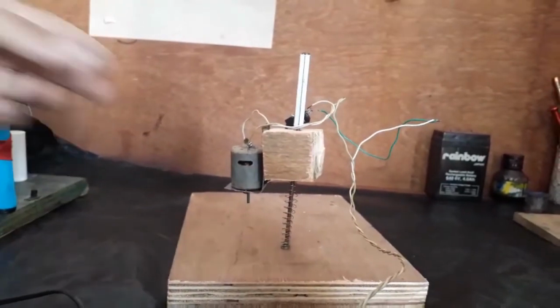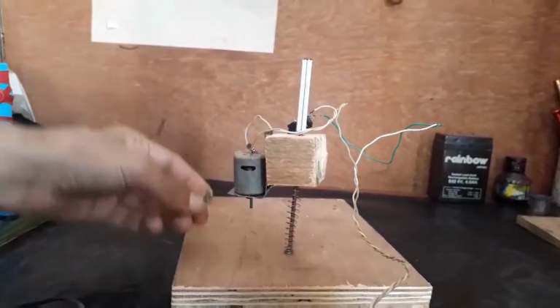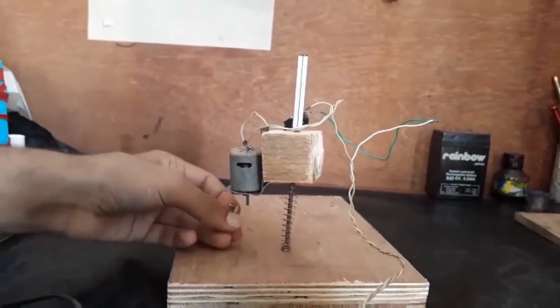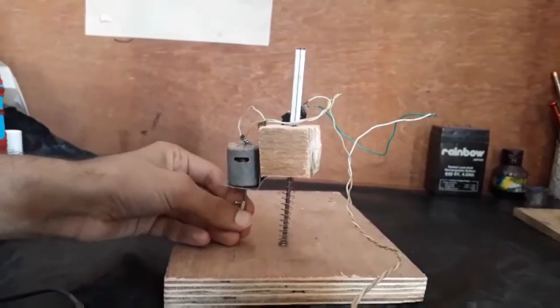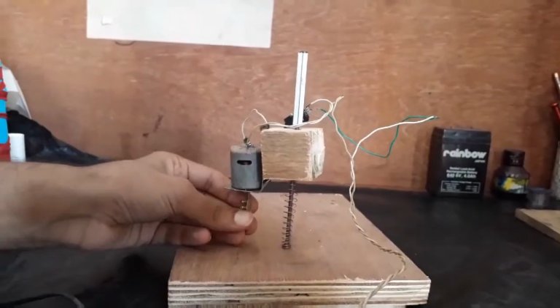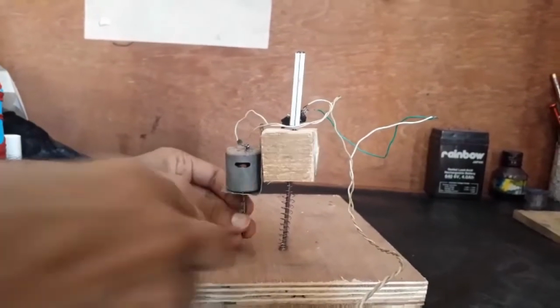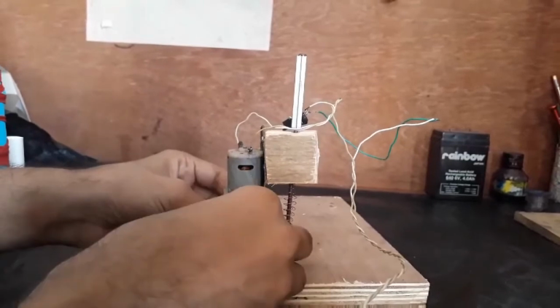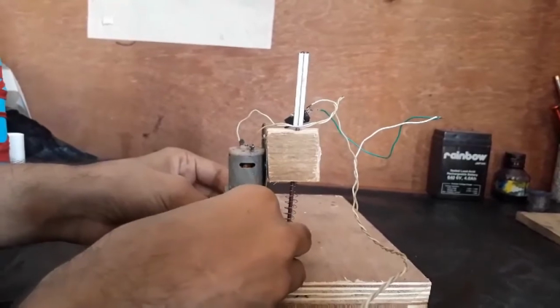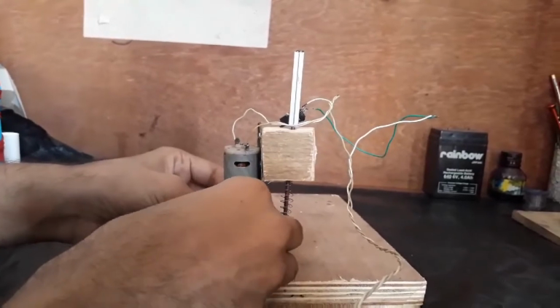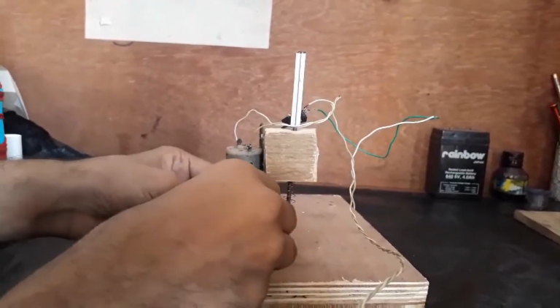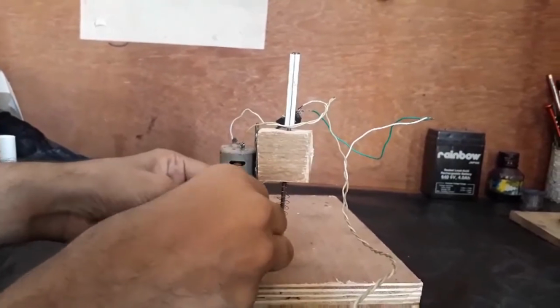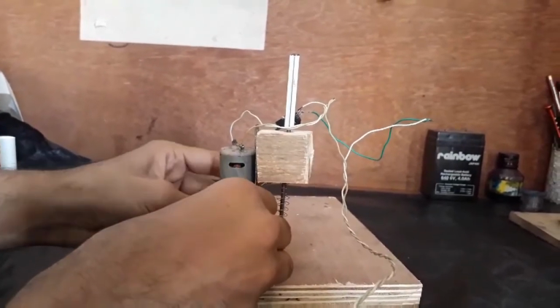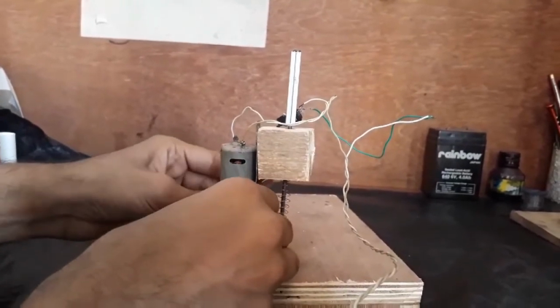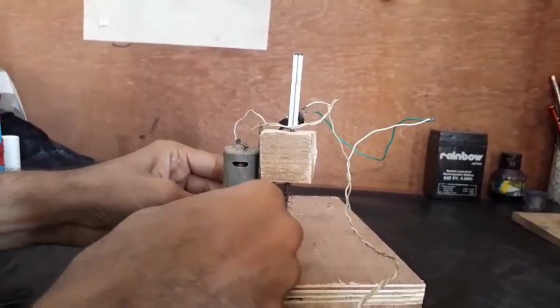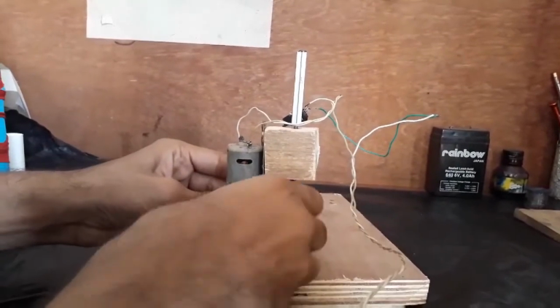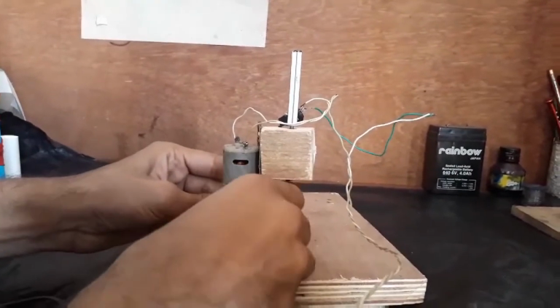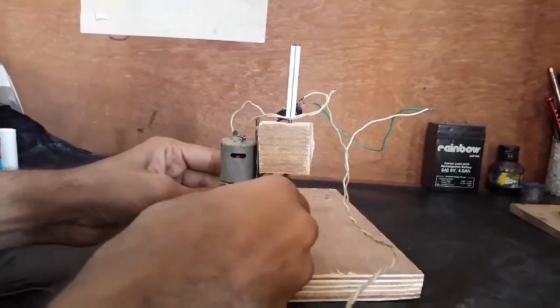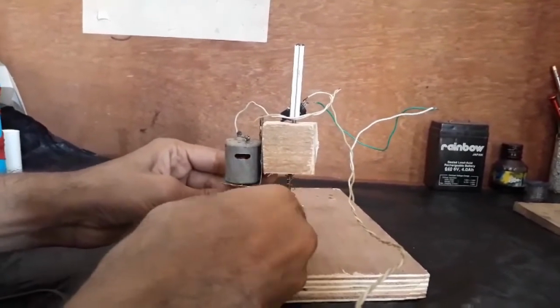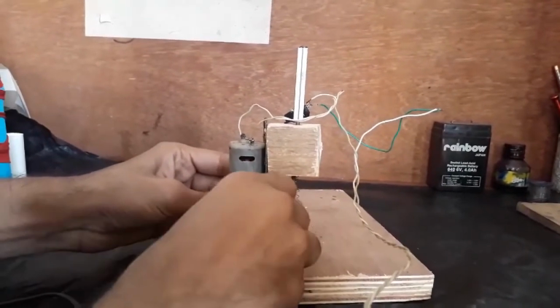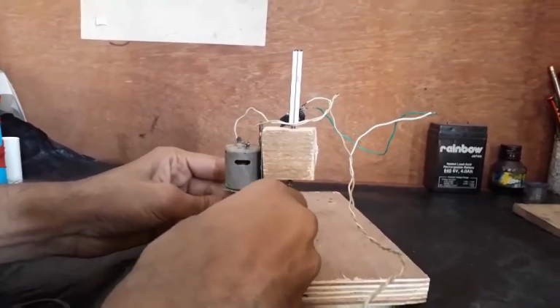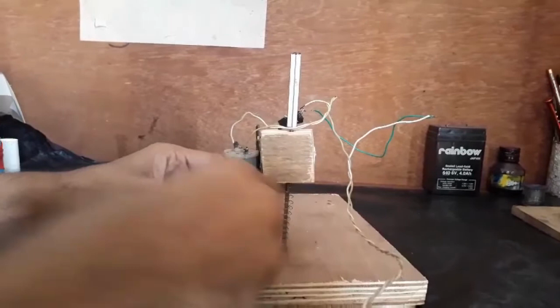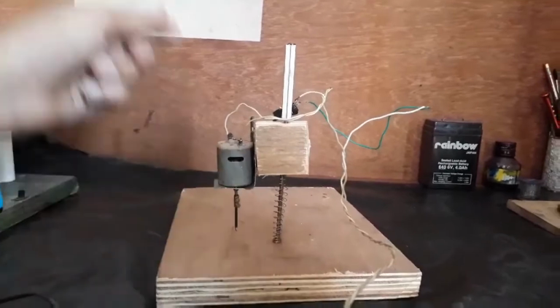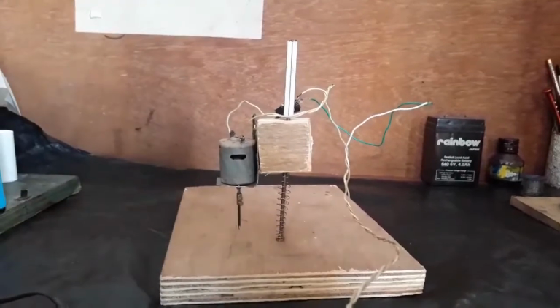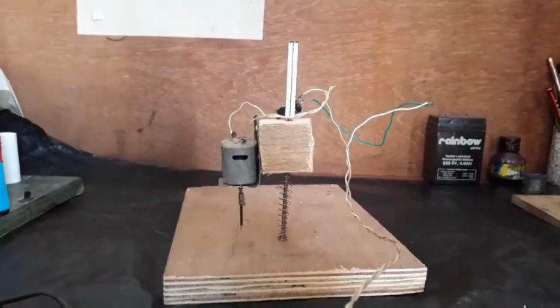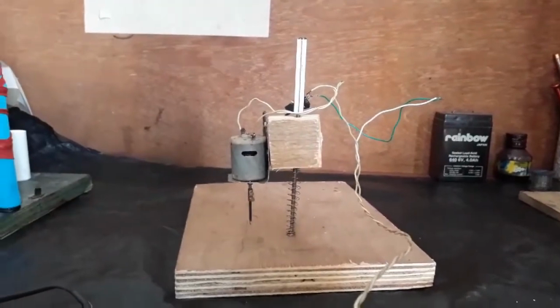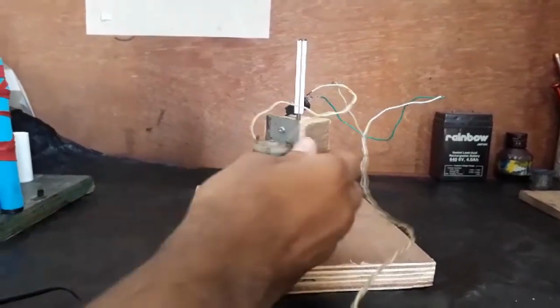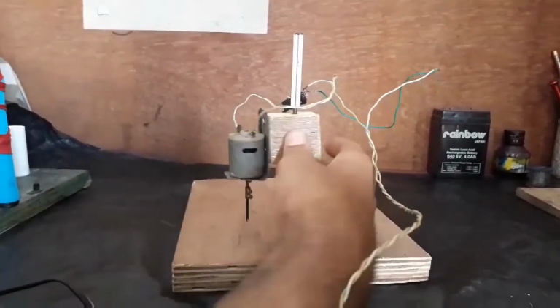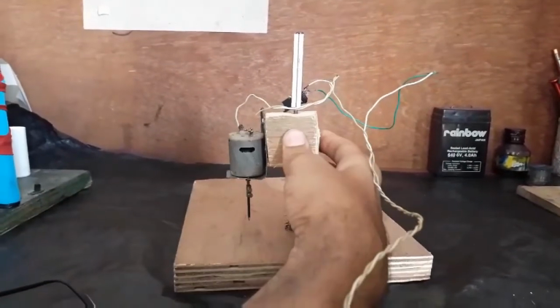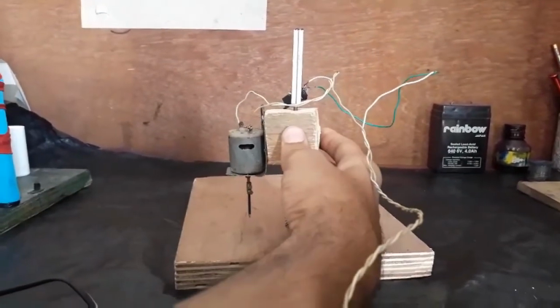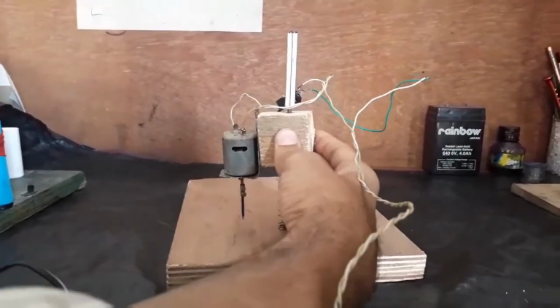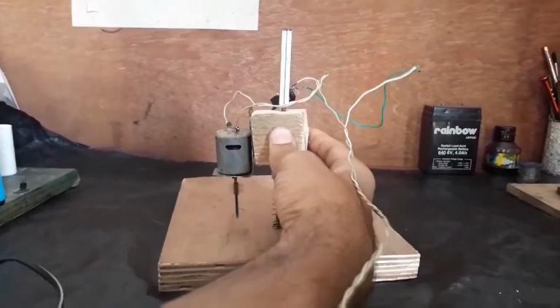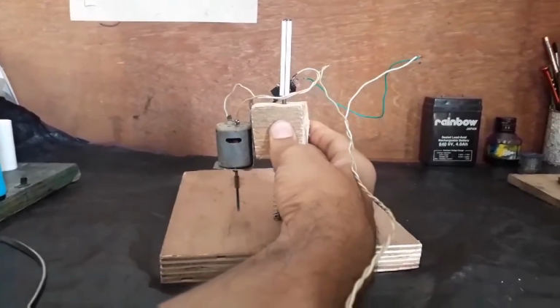This drill bit — I have to fix this on the armature. Now it's ready to work.